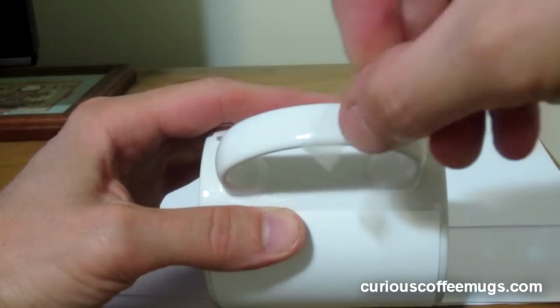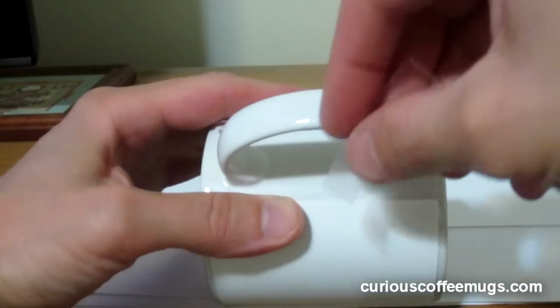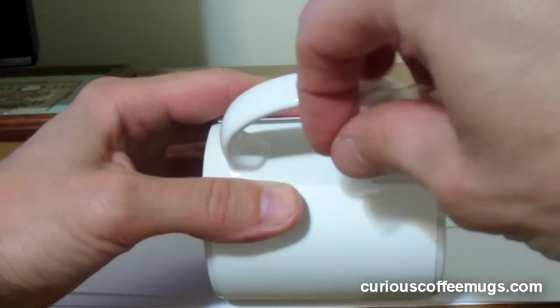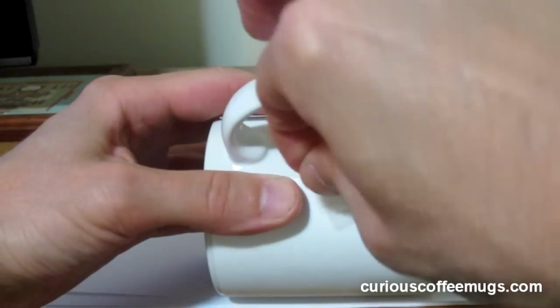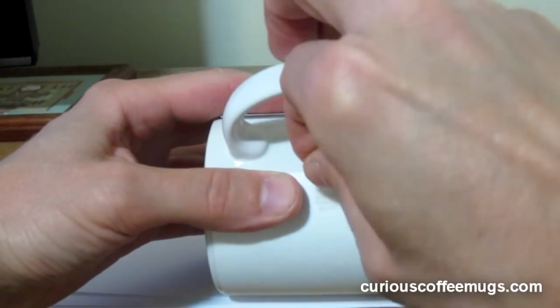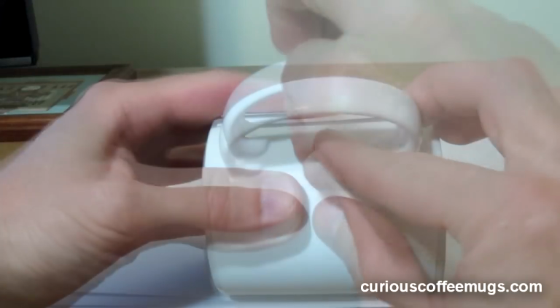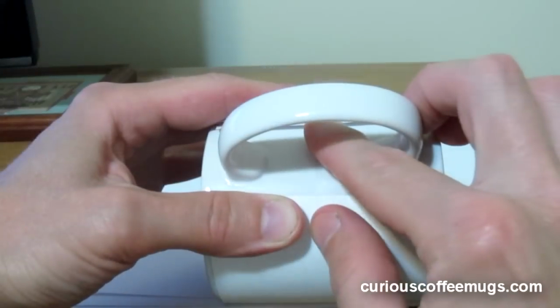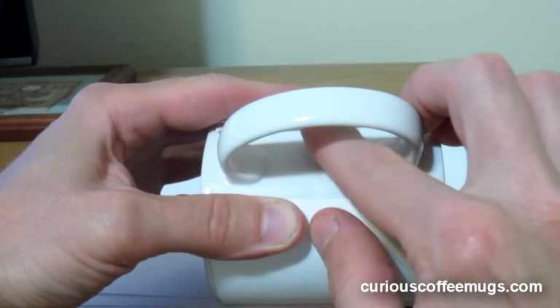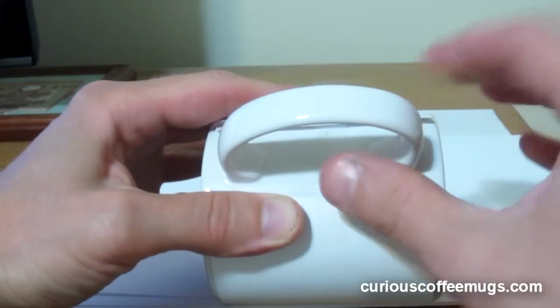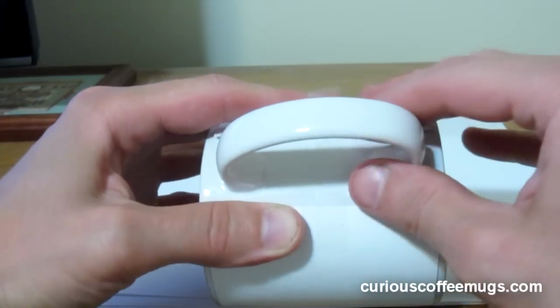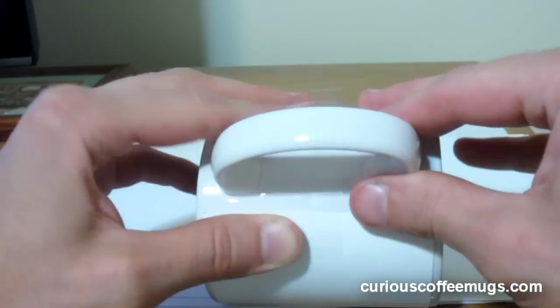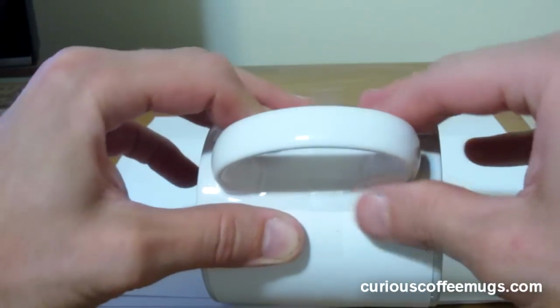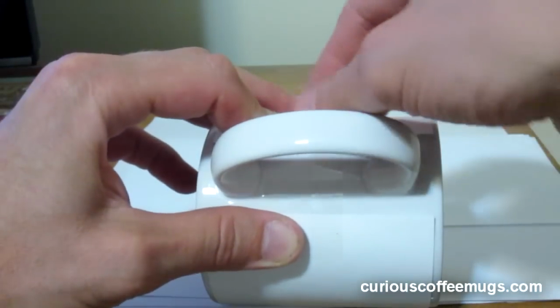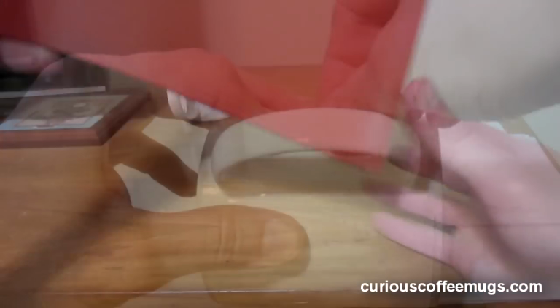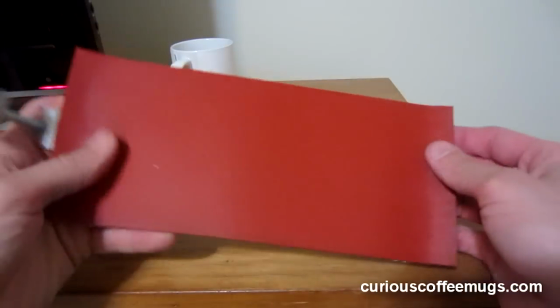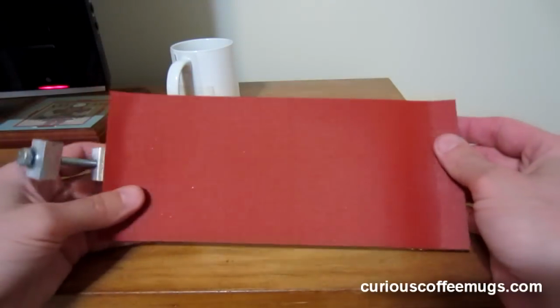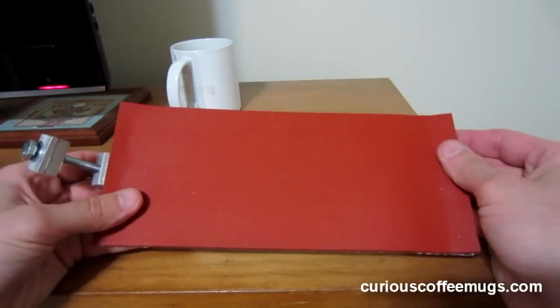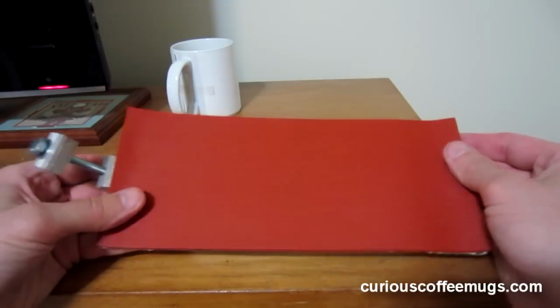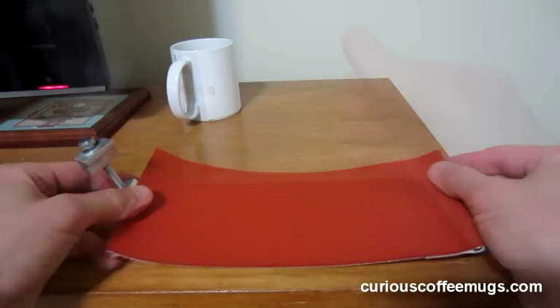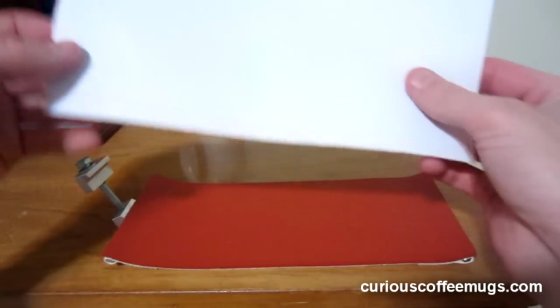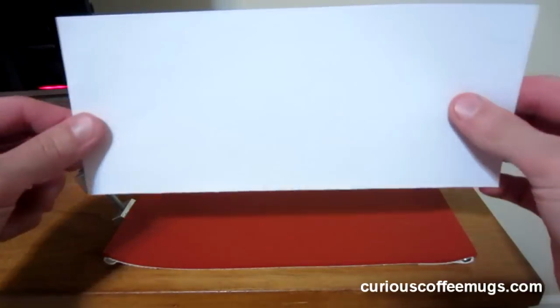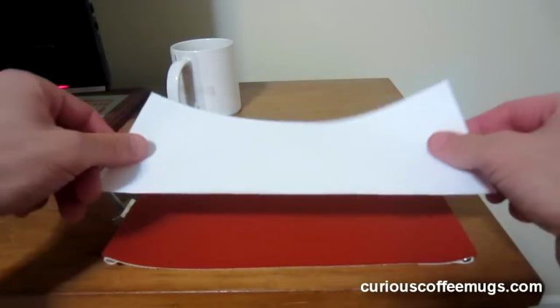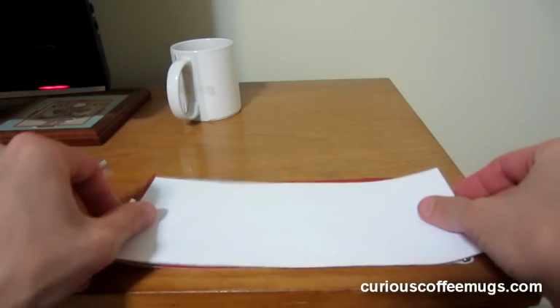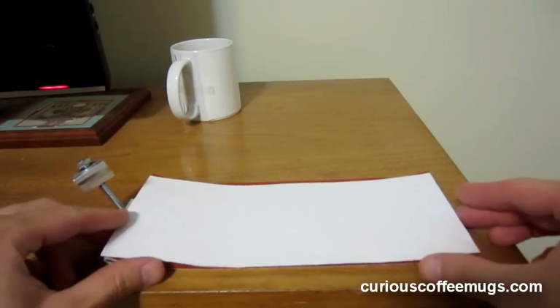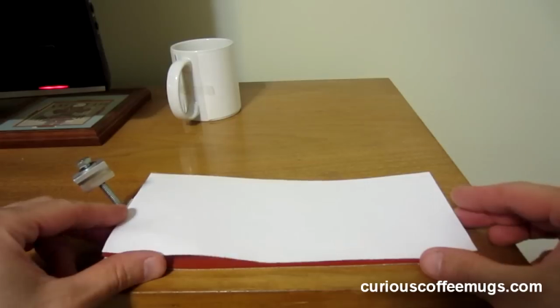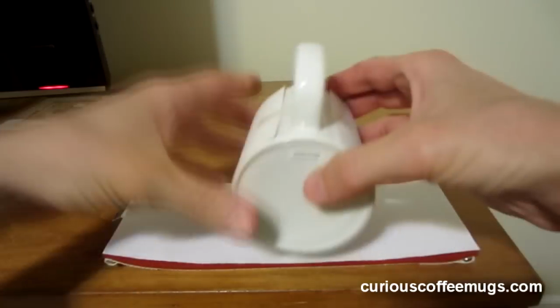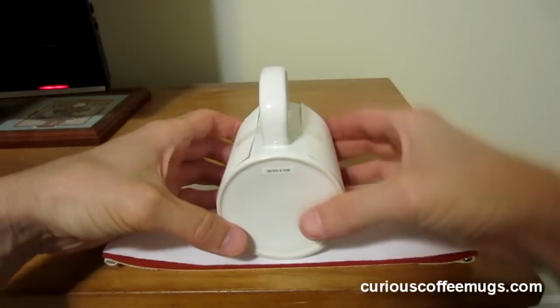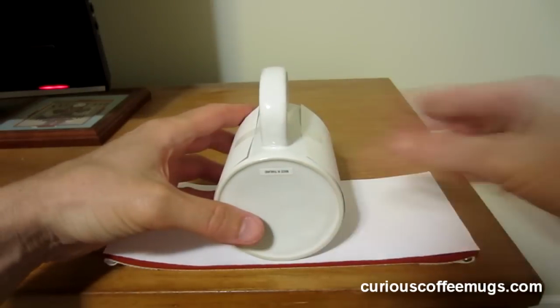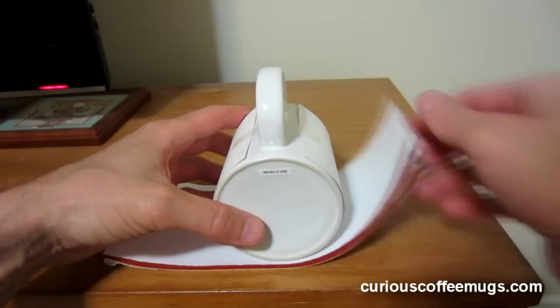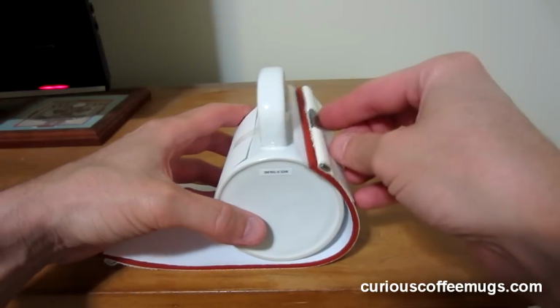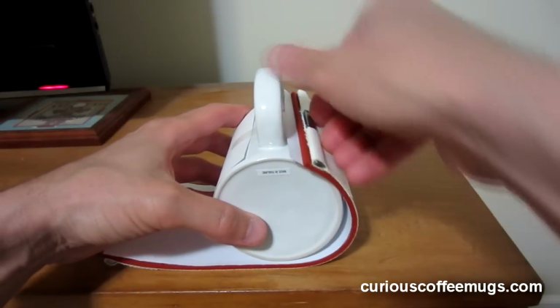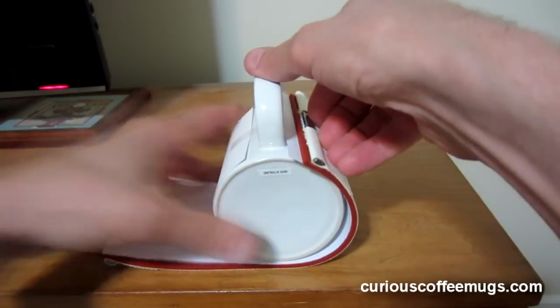The paper is then secured to the mug with a piece of heat tape. After lining the wrap with a piece of general purpose paper, it is centered and wrapped around the mug.